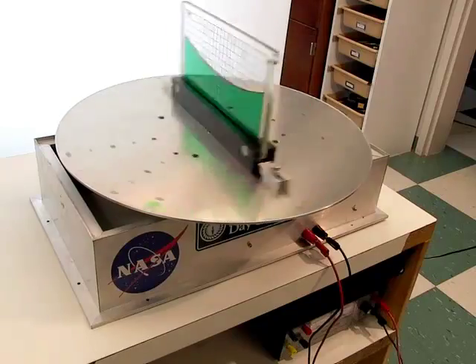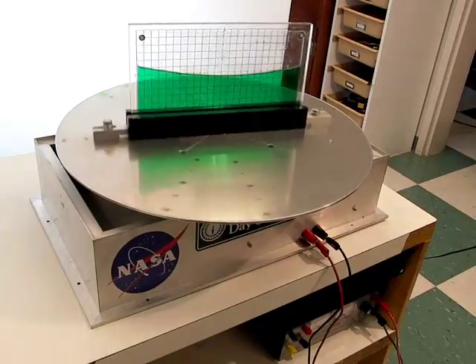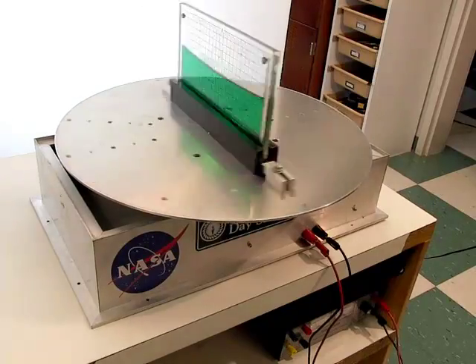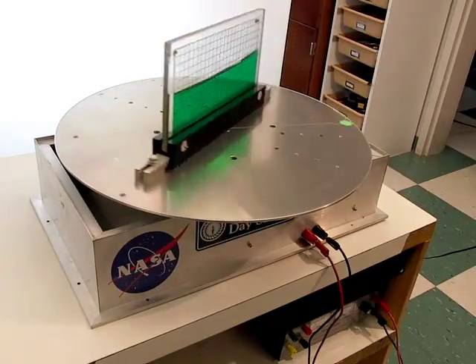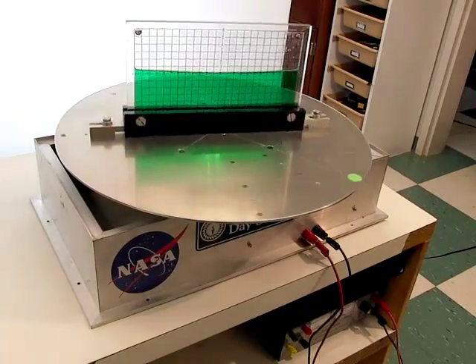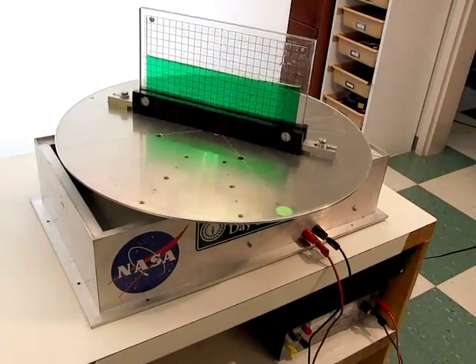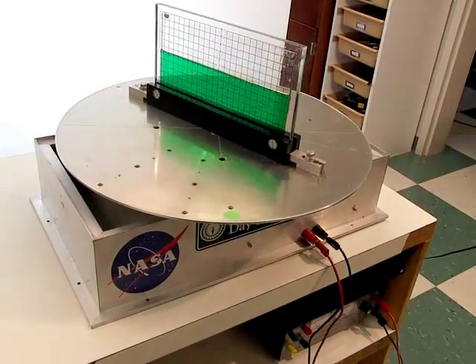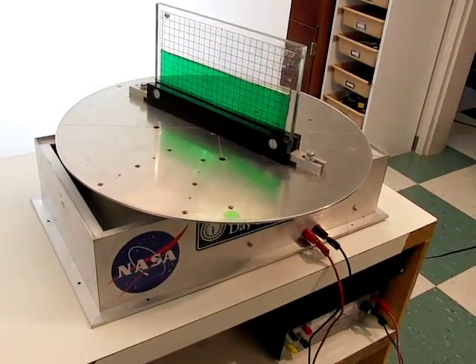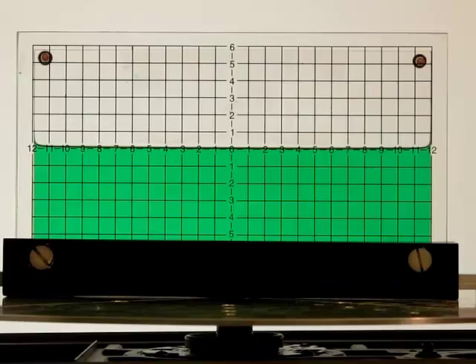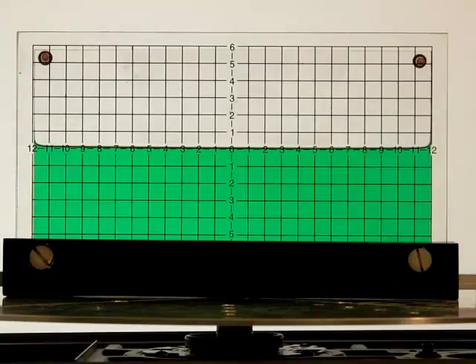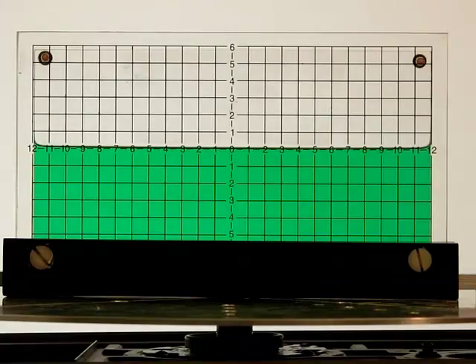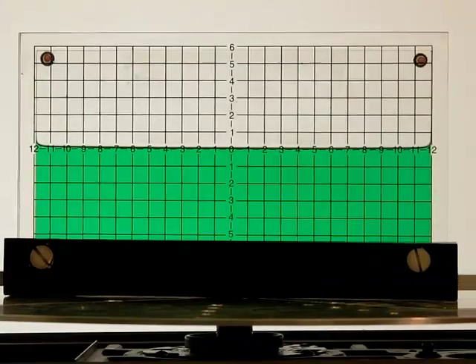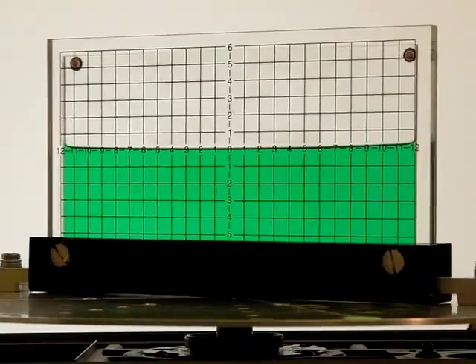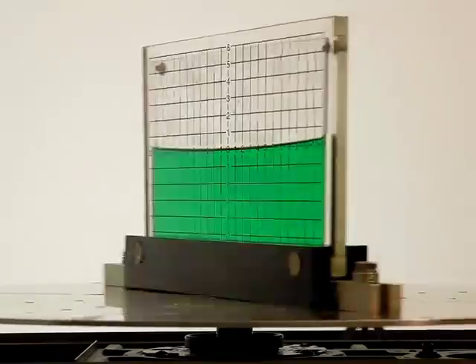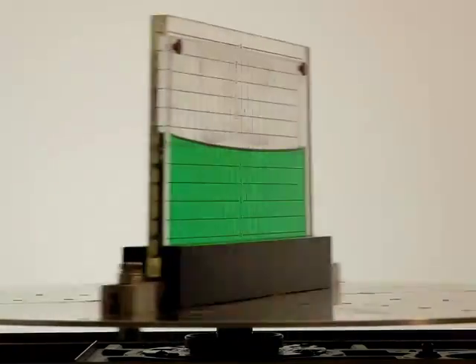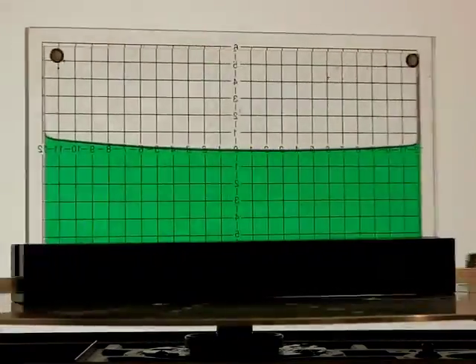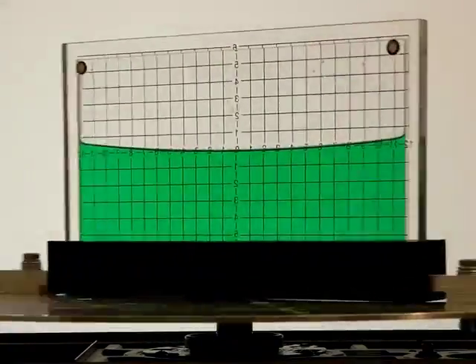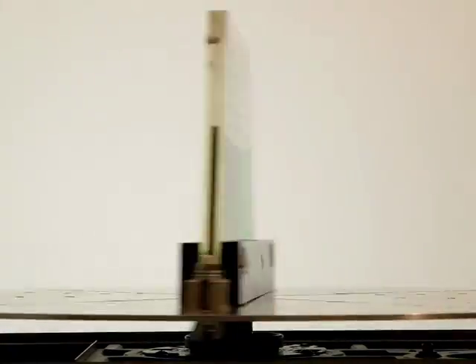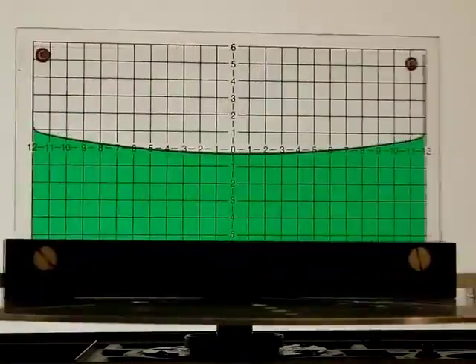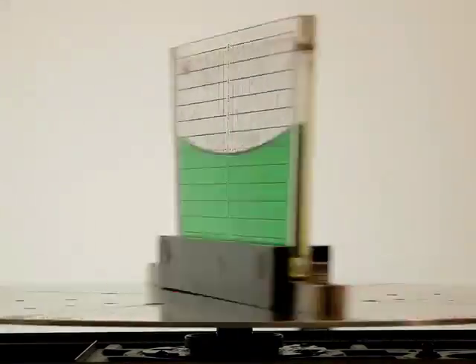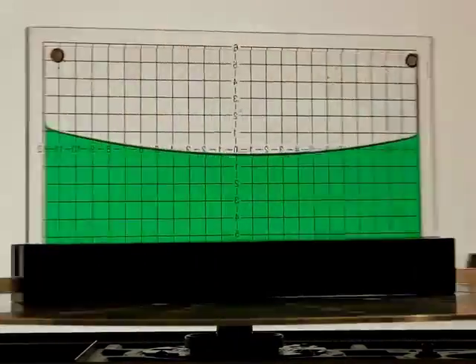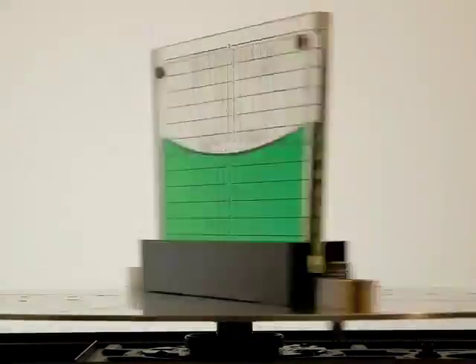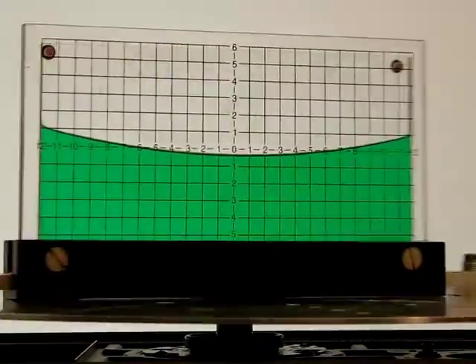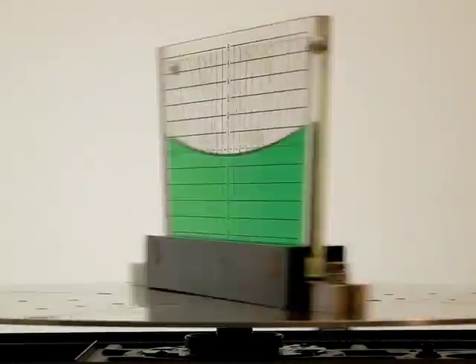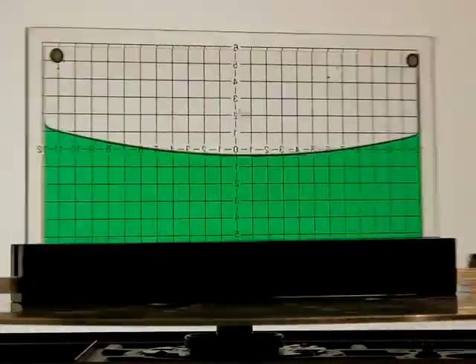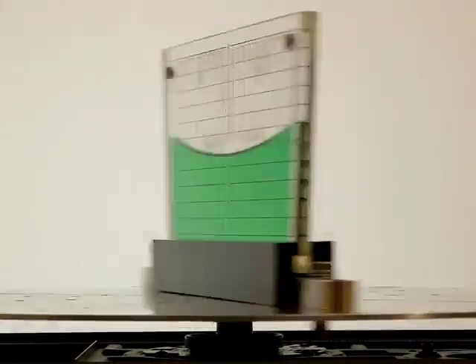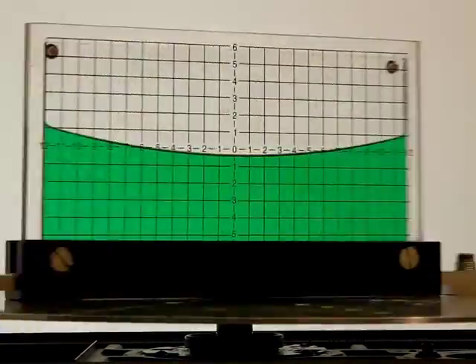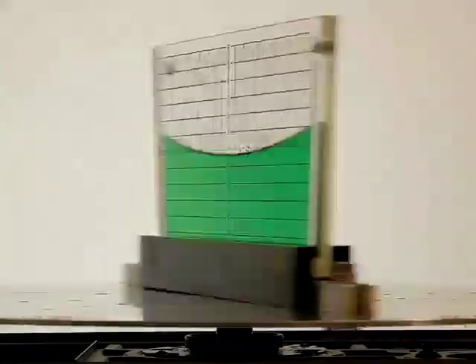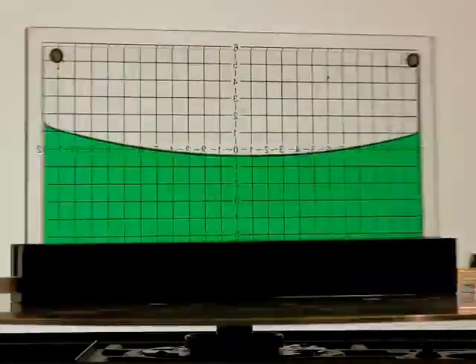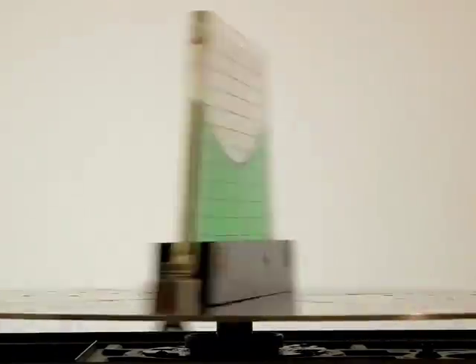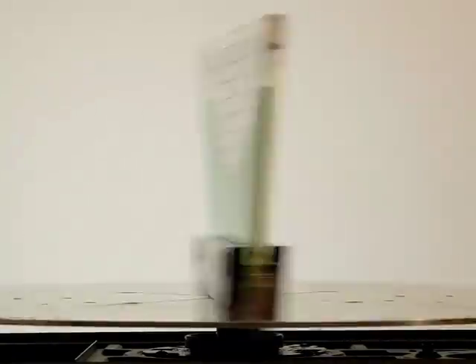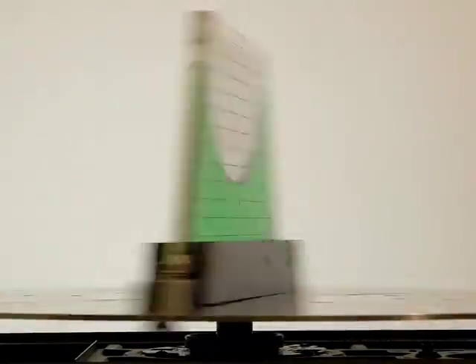What shape is that, and why does the water surface take that shape? See if you can figure it out. You can also watch my follow-up videos for both conceptual and mathematical explanations.